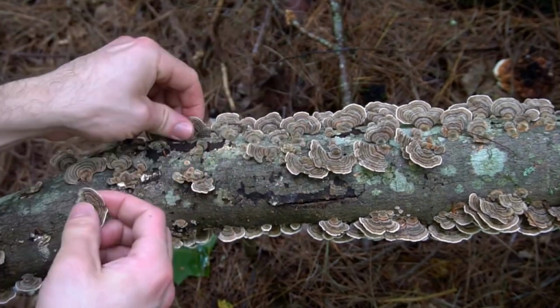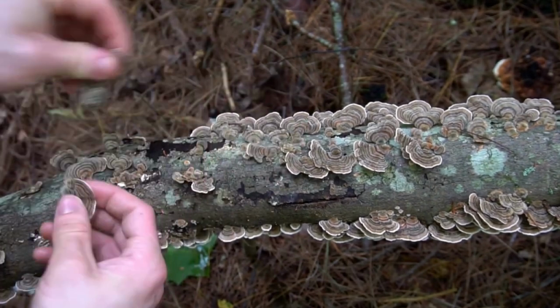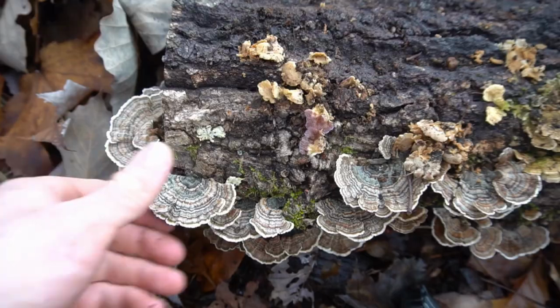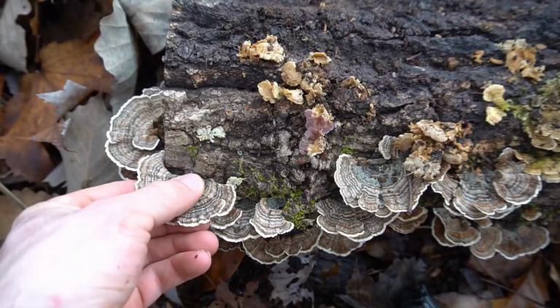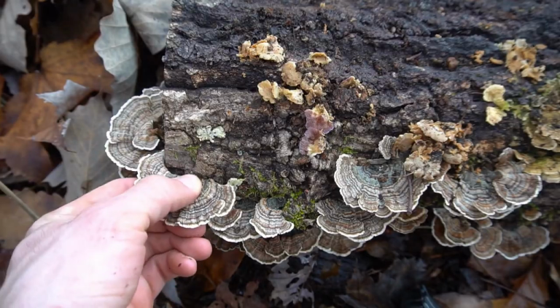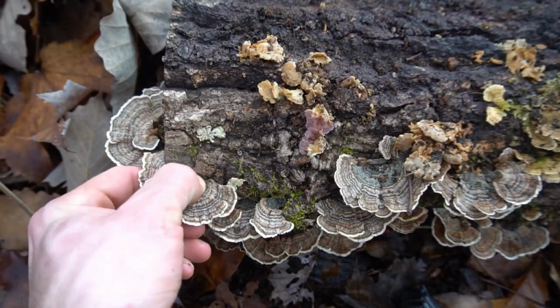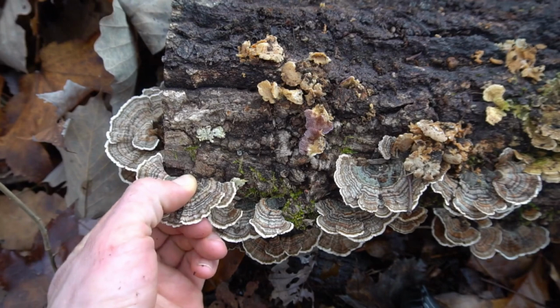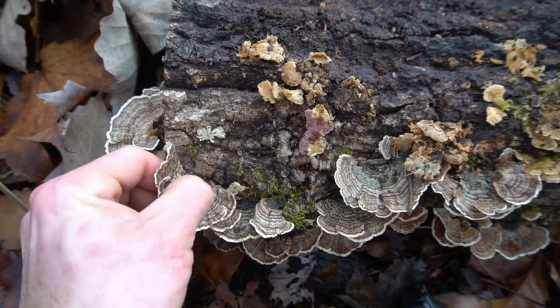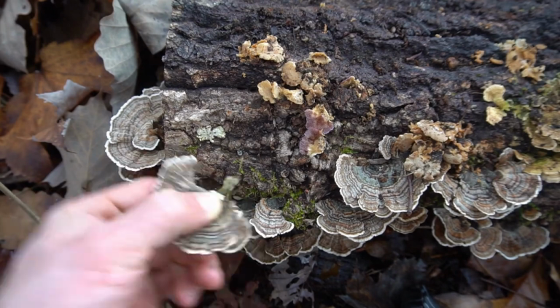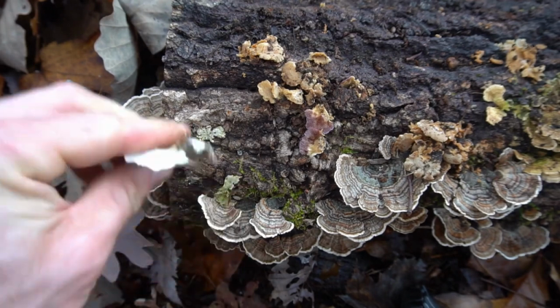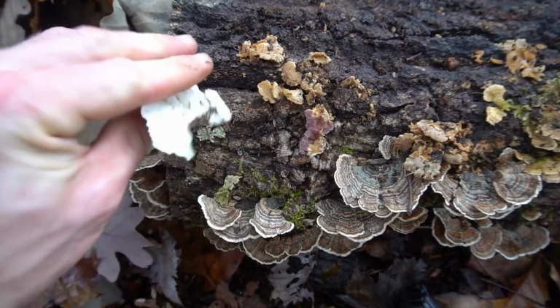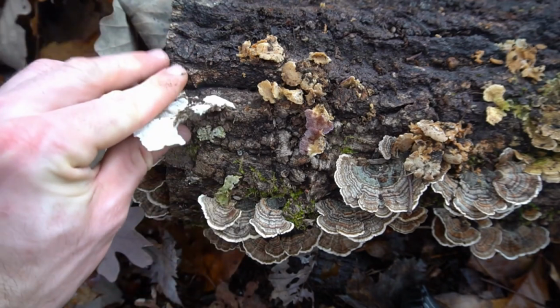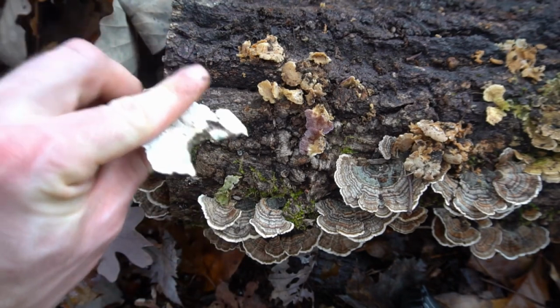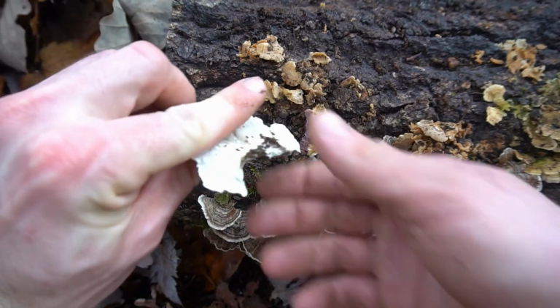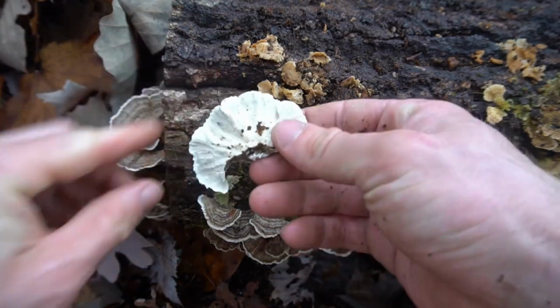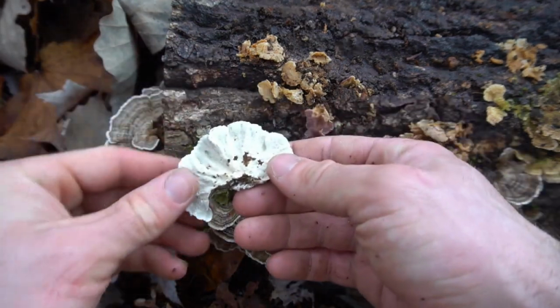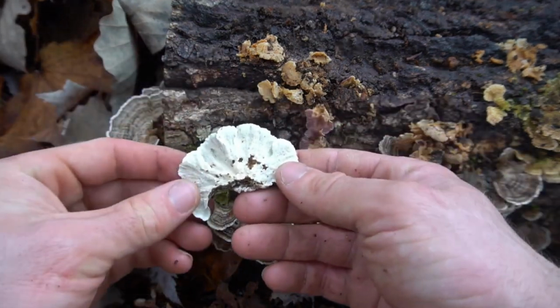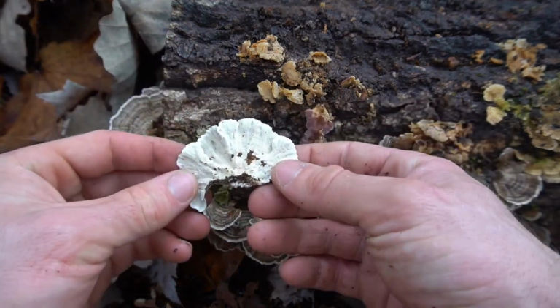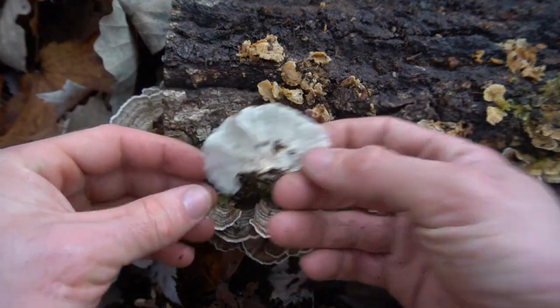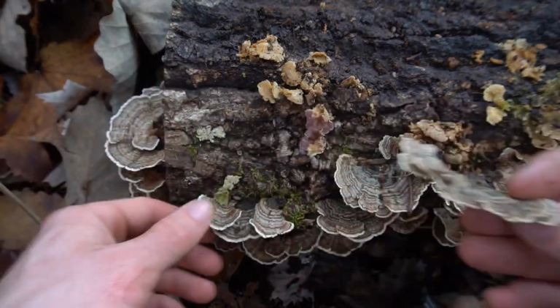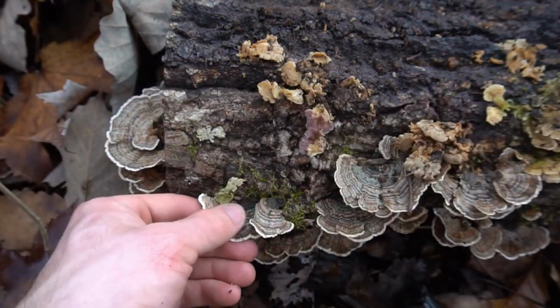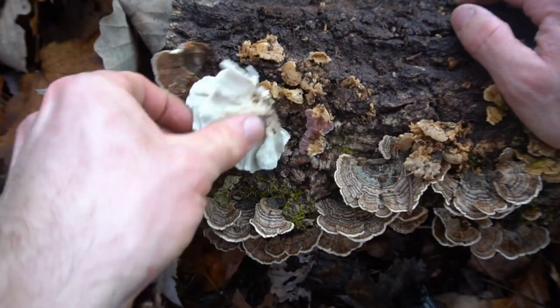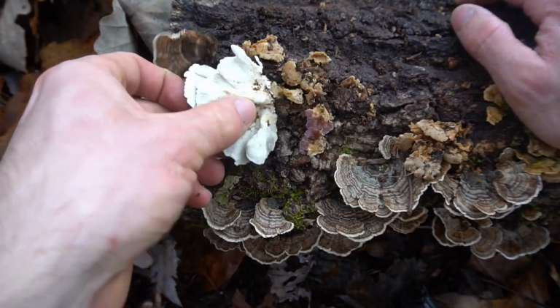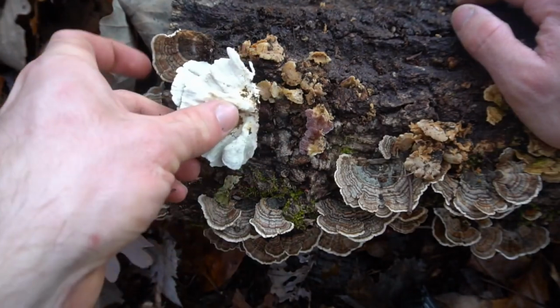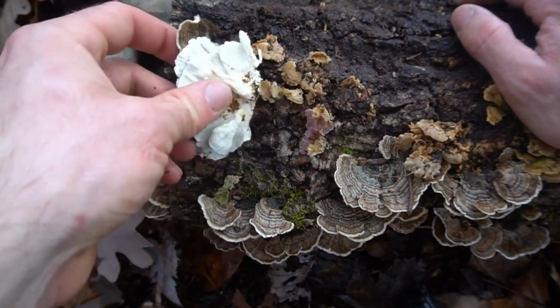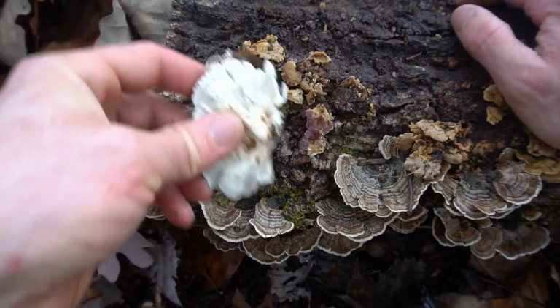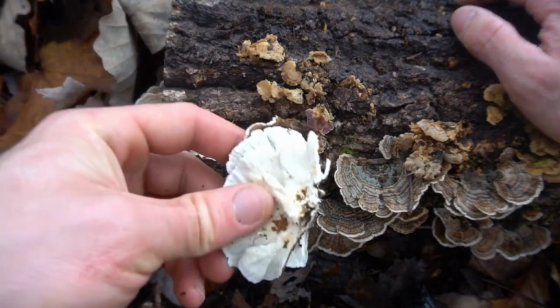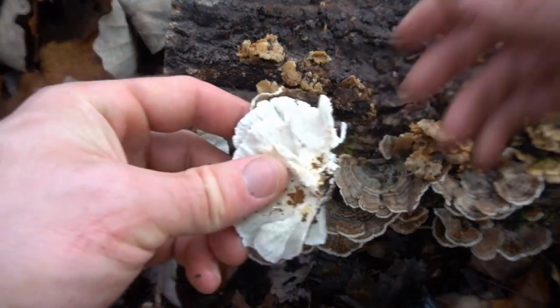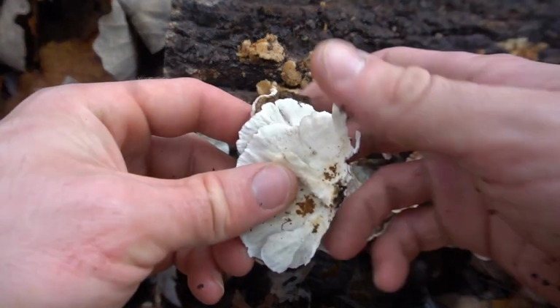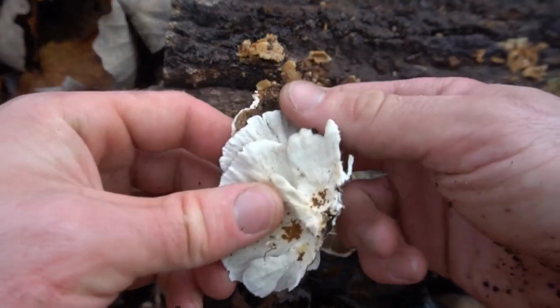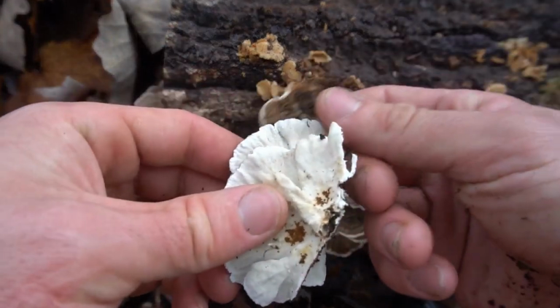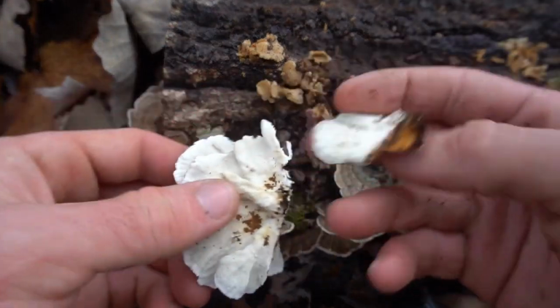After you have identified turkey tail, you can steep it in tea or make an alcoholic tincture. These mushrooms improve the immune system by boosting killer T cells, and they can also help balance gut bacteria and are high in antioxidants.